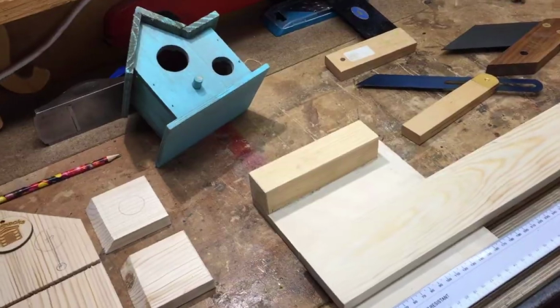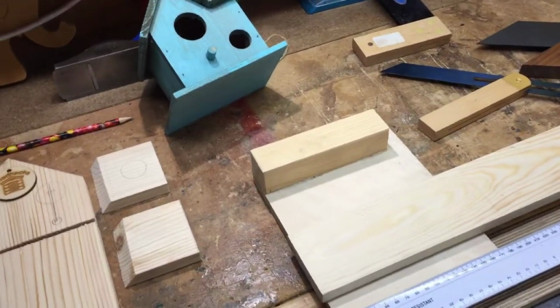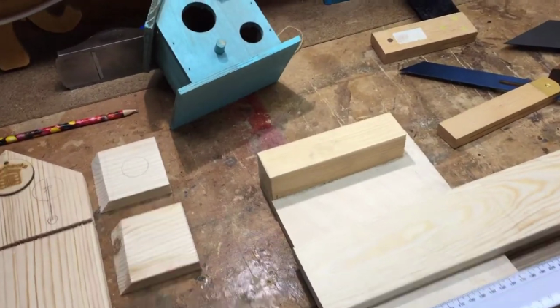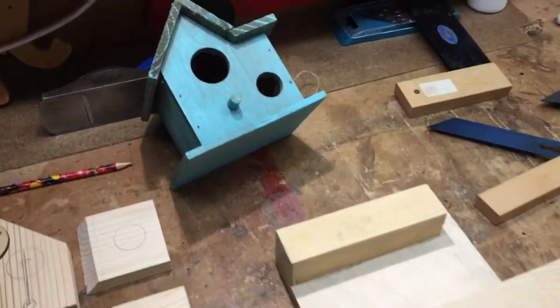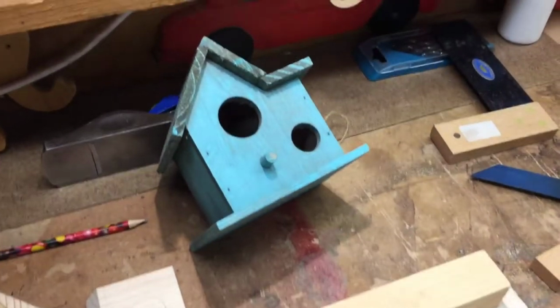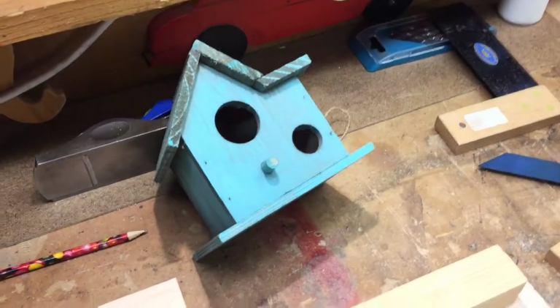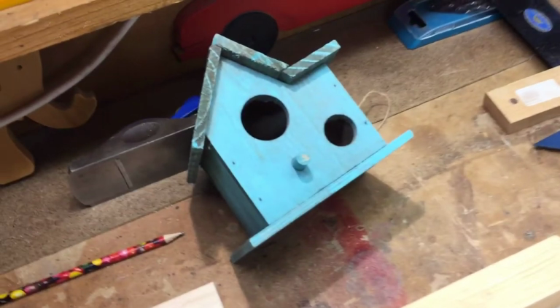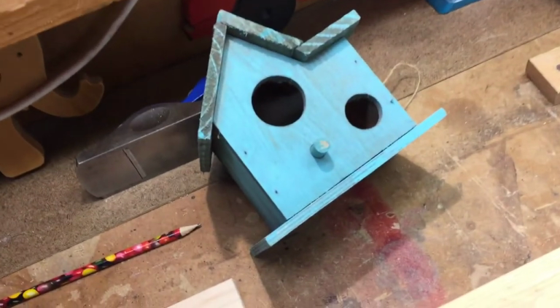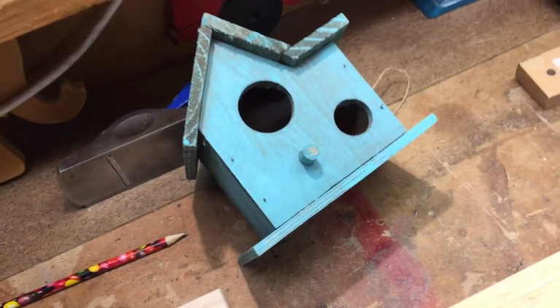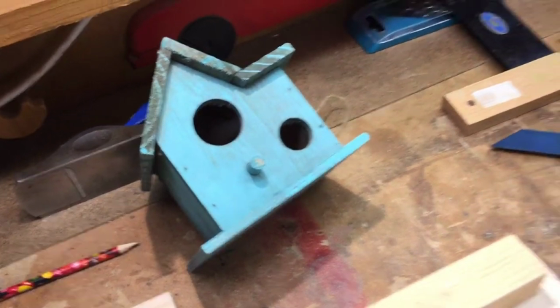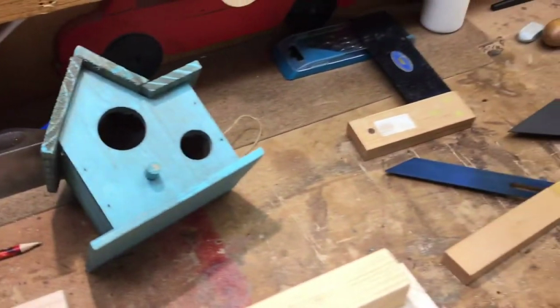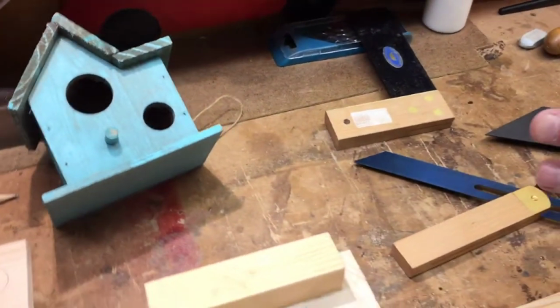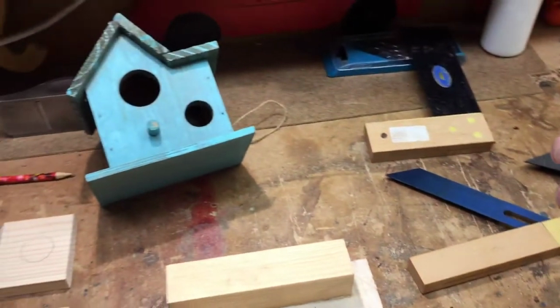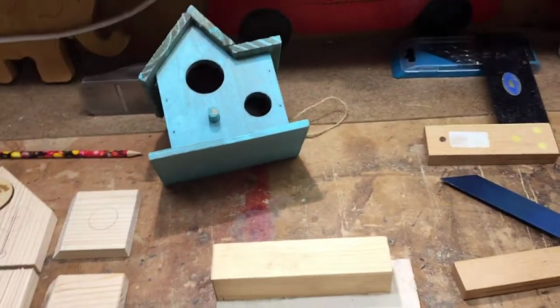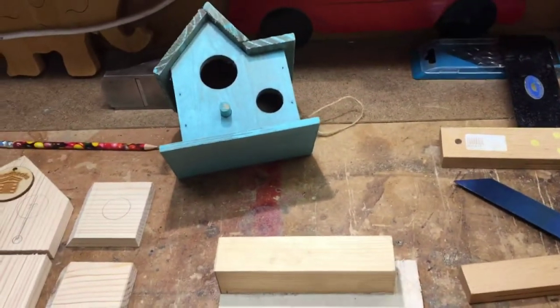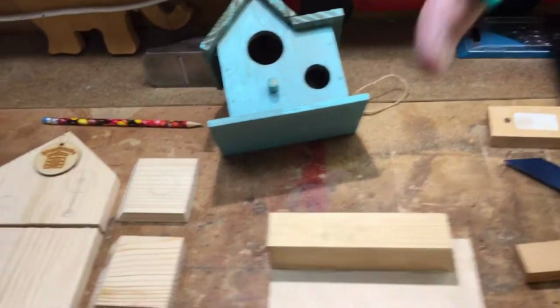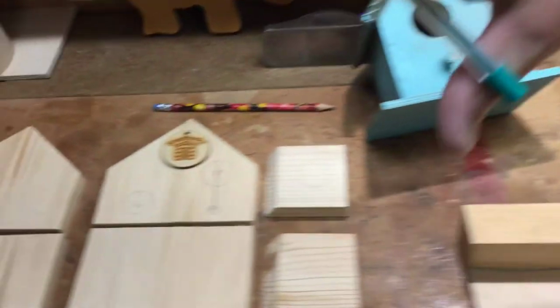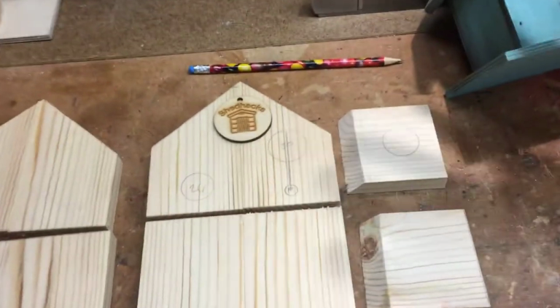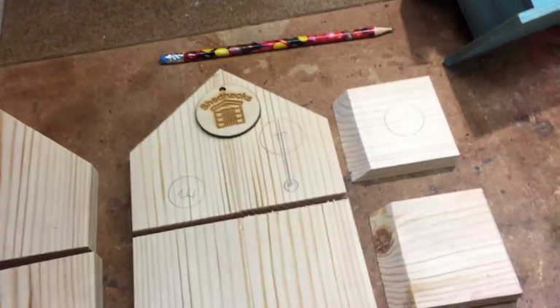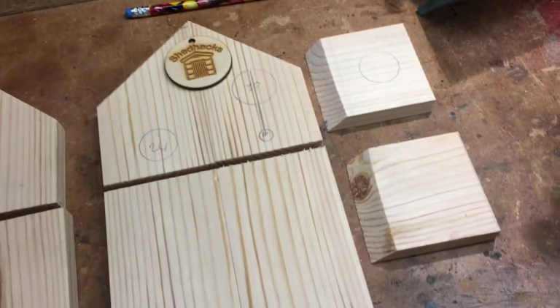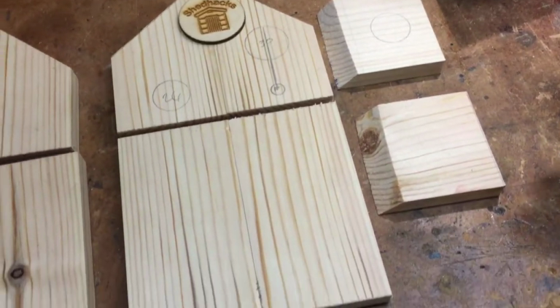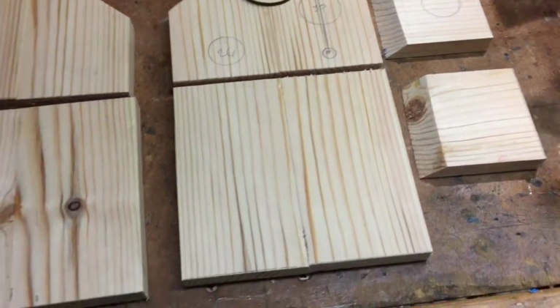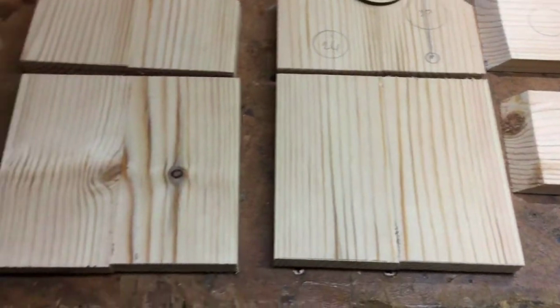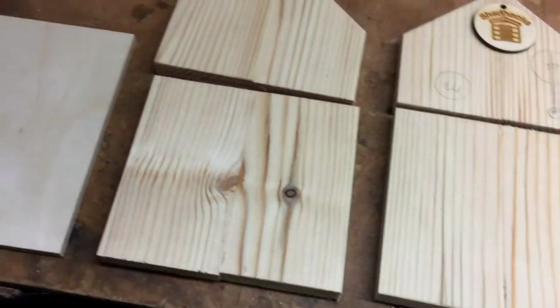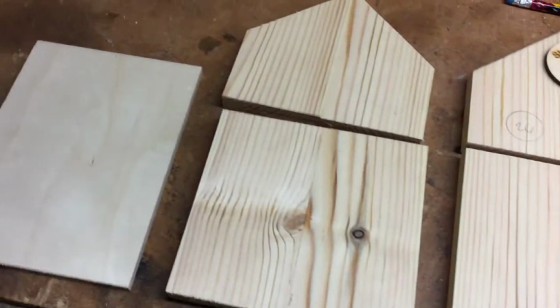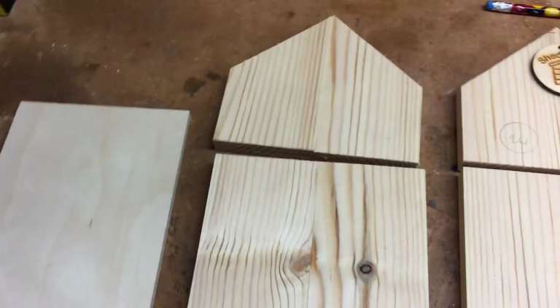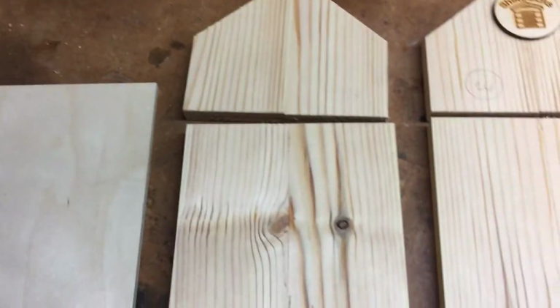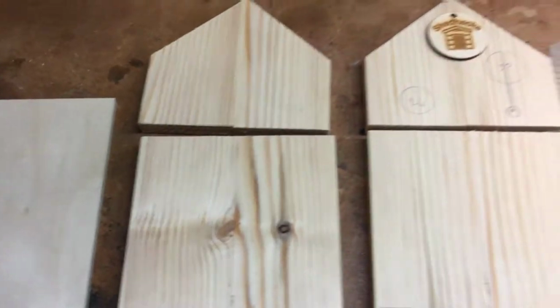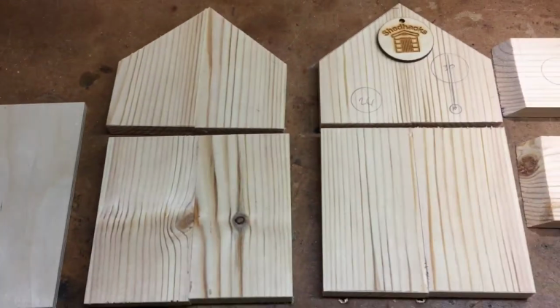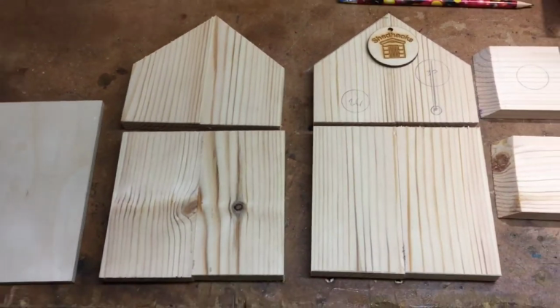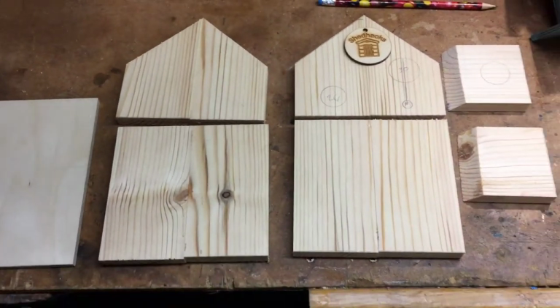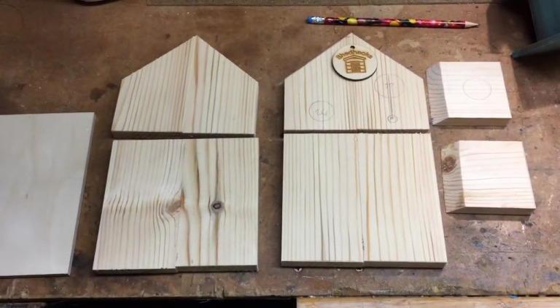So how are we going to make this bird box? That's the inspiration. There are all the various sizes I've glued together and I'm going to show Shed Hackers how to make it from scratch.